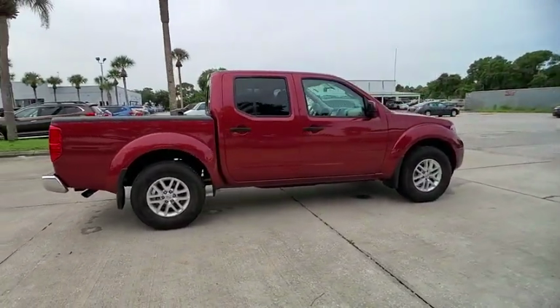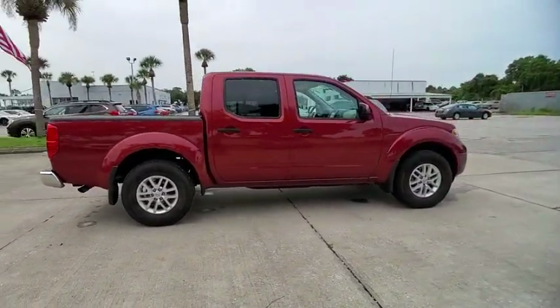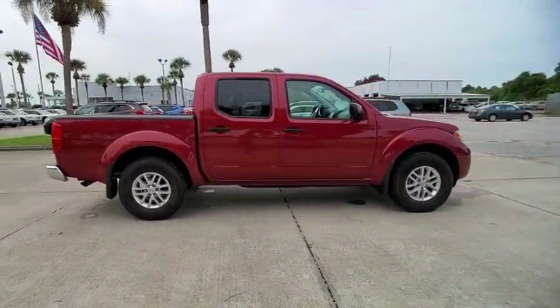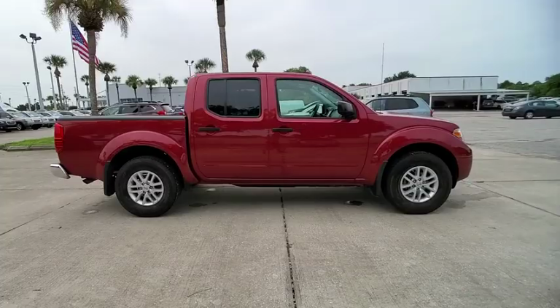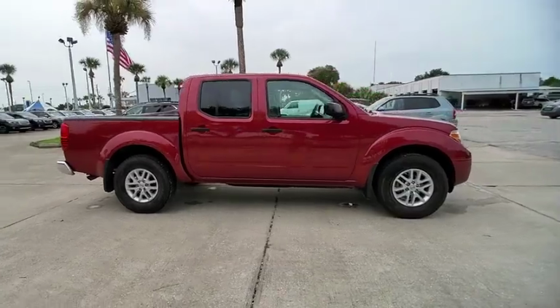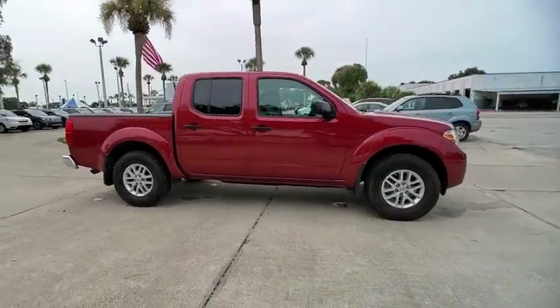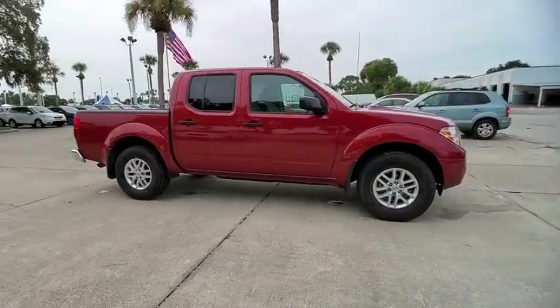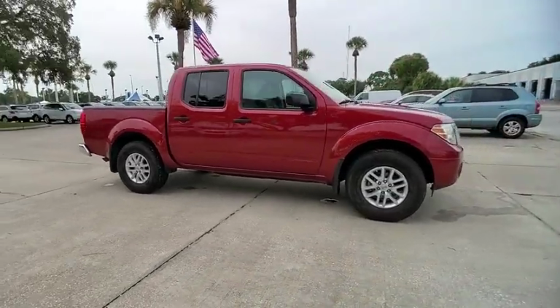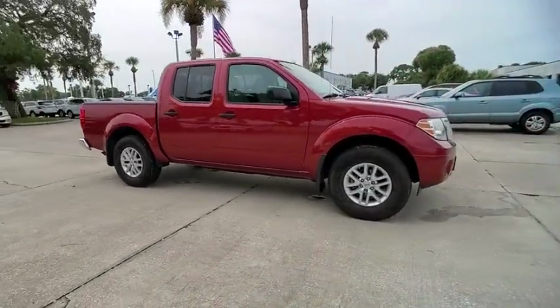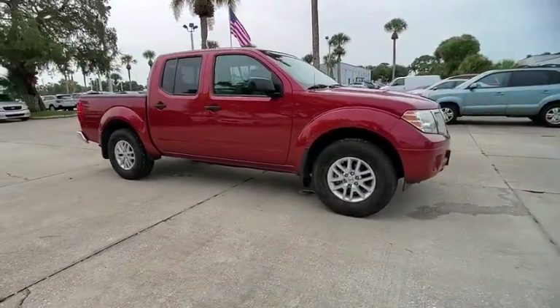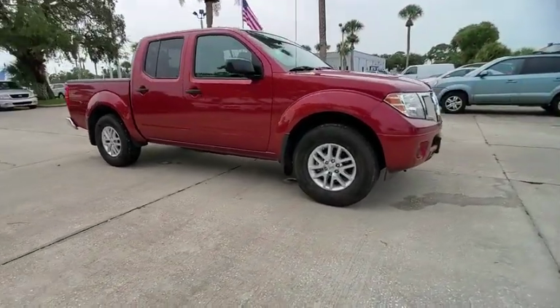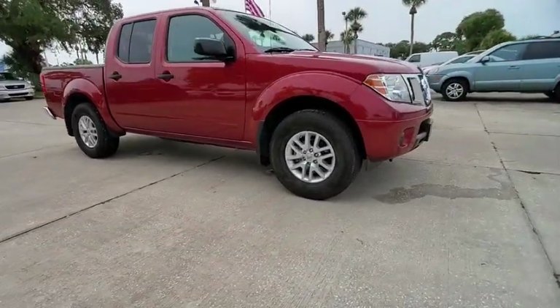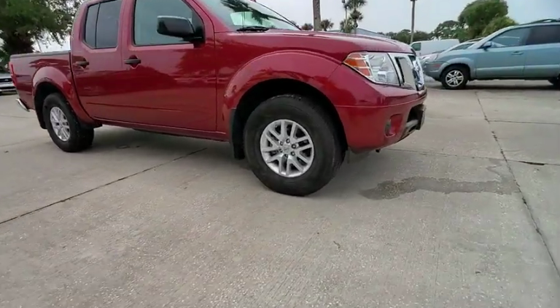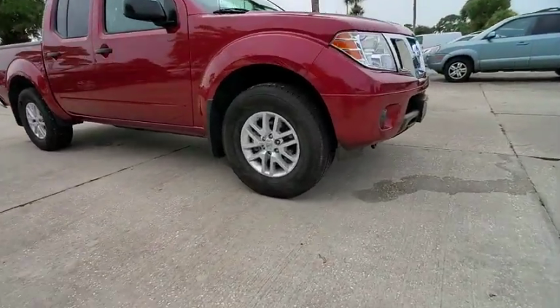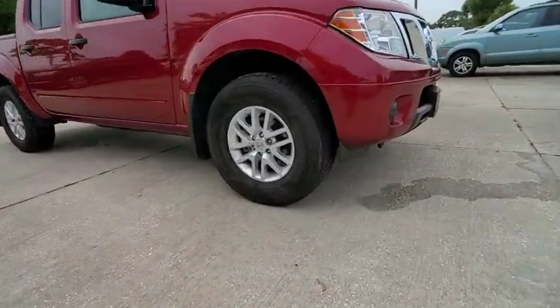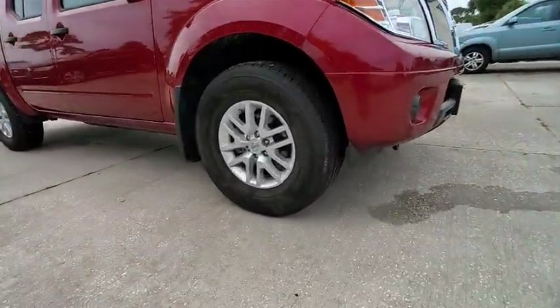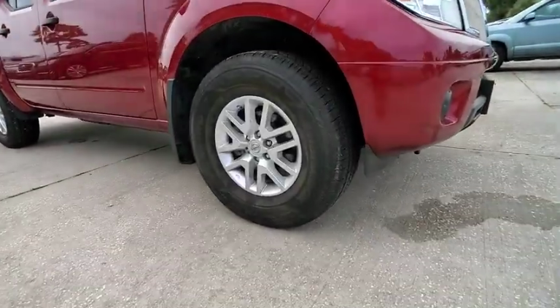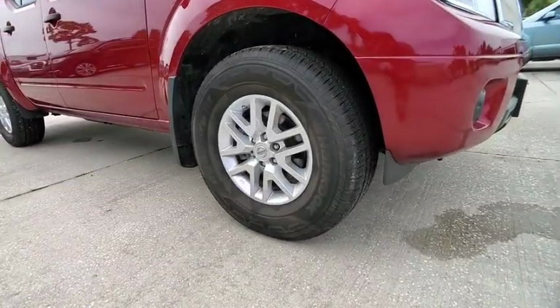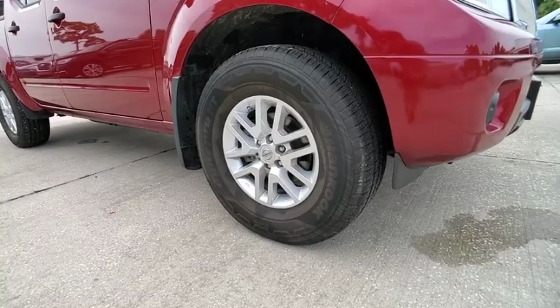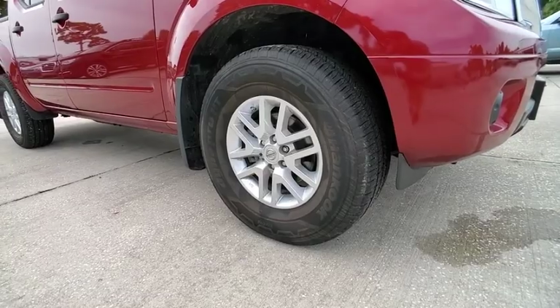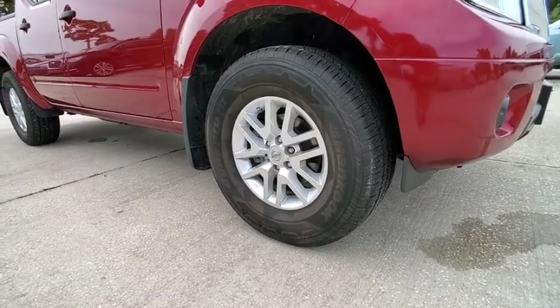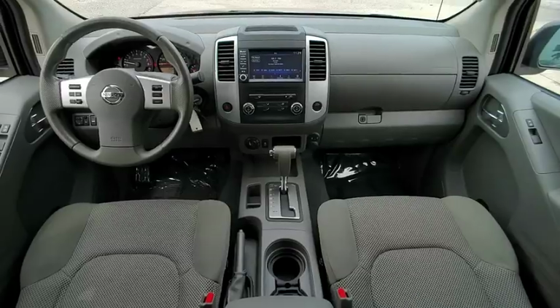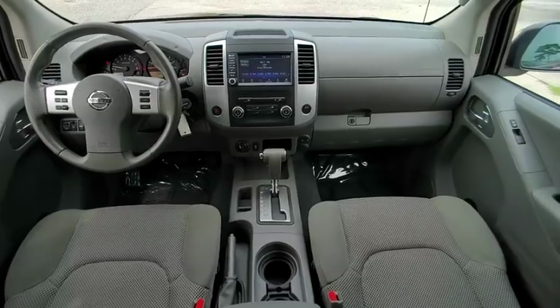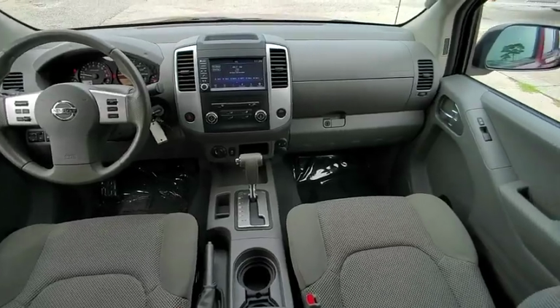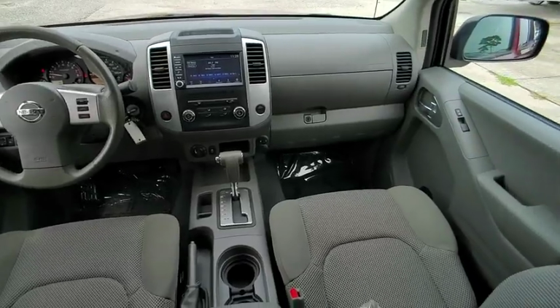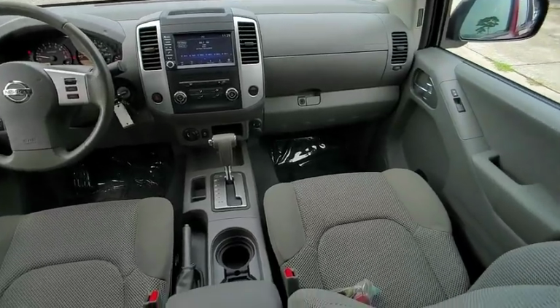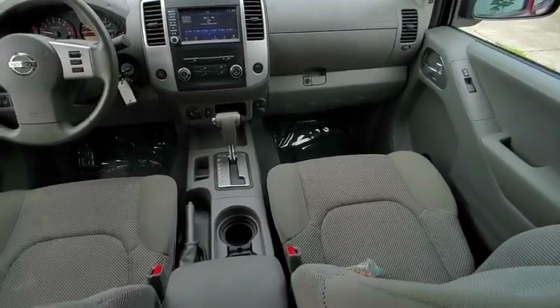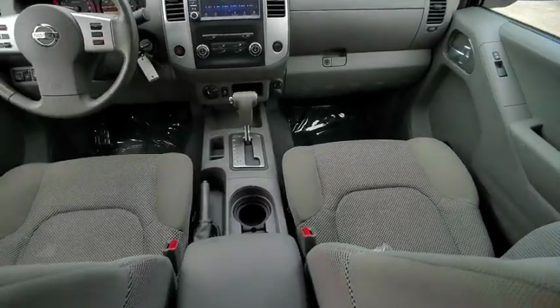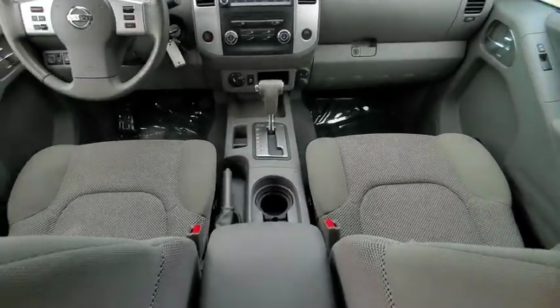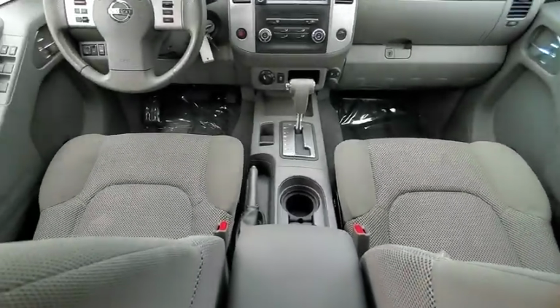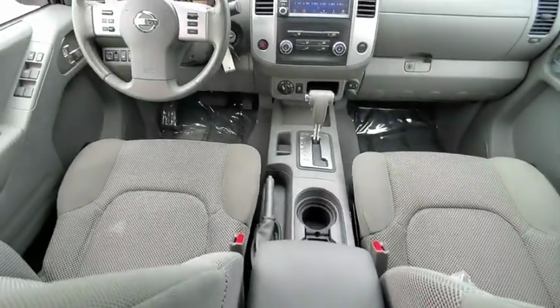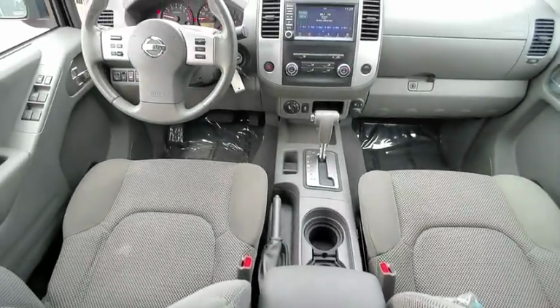The Frontier's interior comforts include cab versatility, under-seat storage and seating for 5, and is priced below $25,000. This vehicle has less than 25,000 miles.